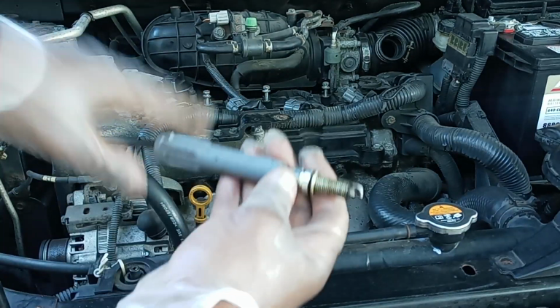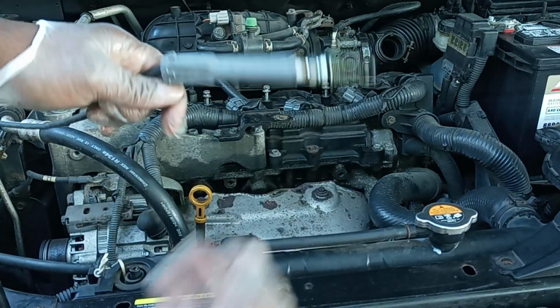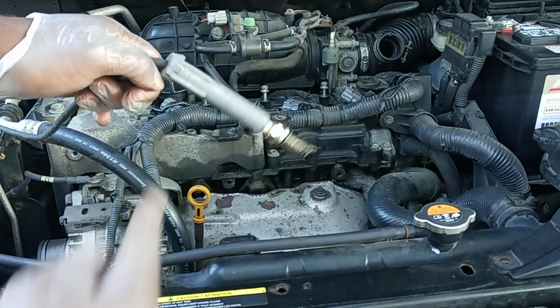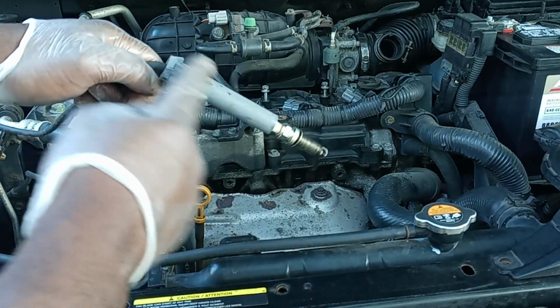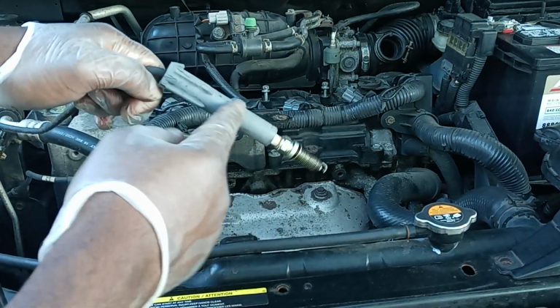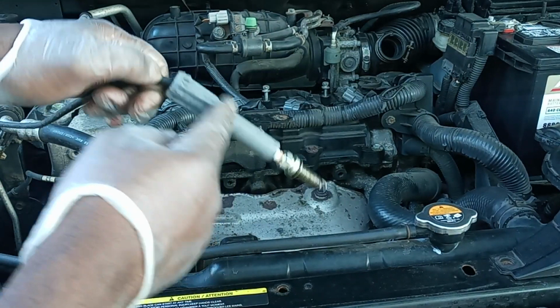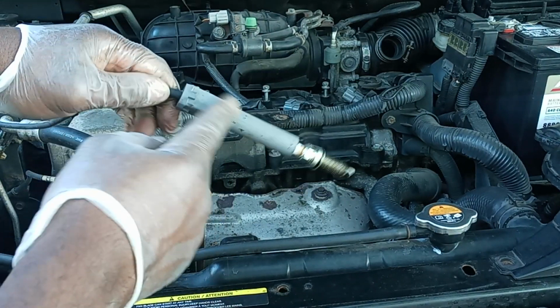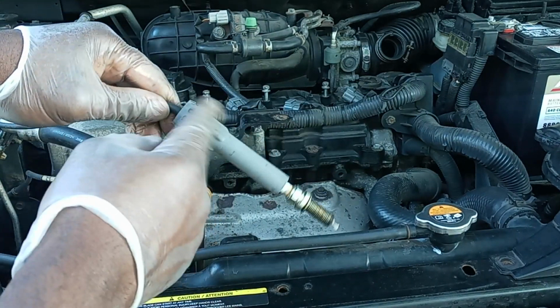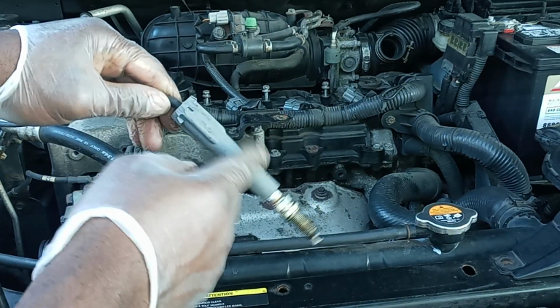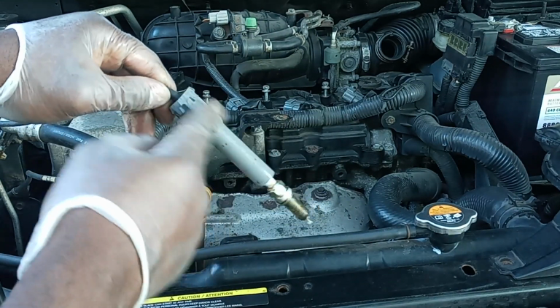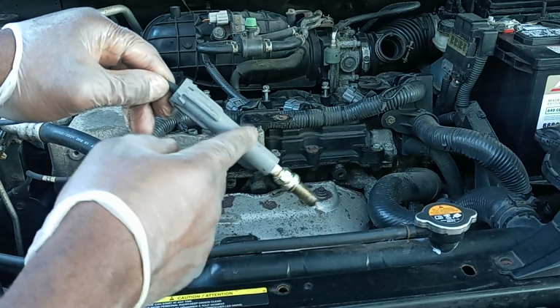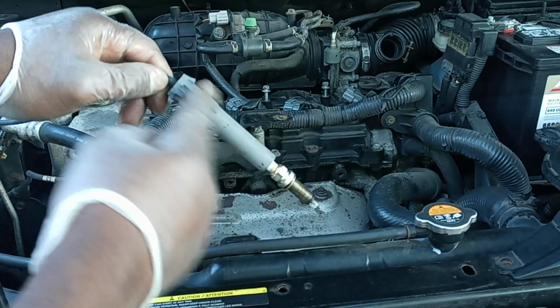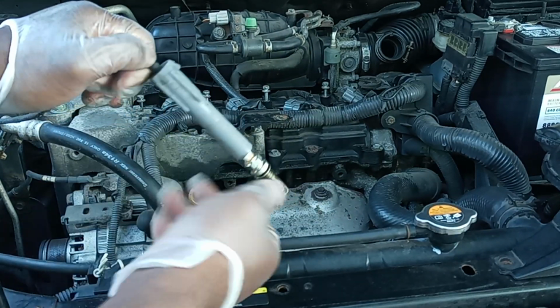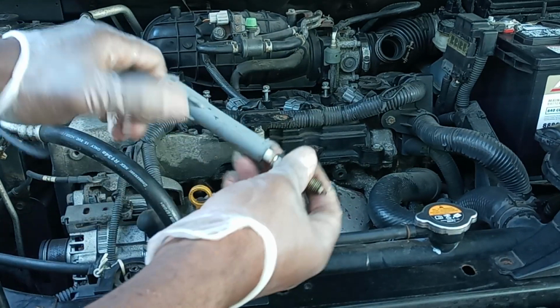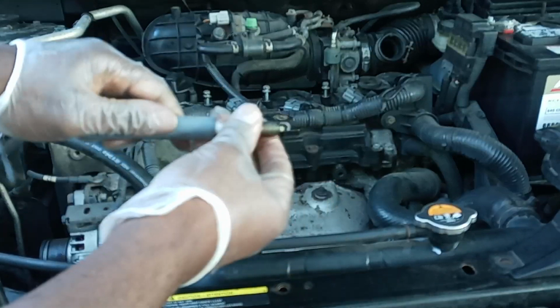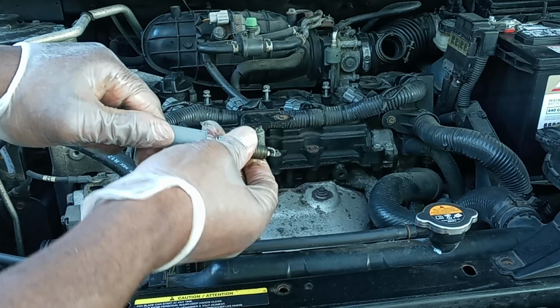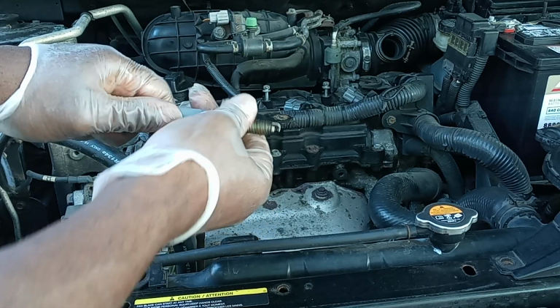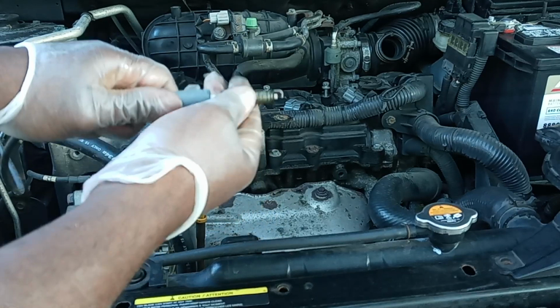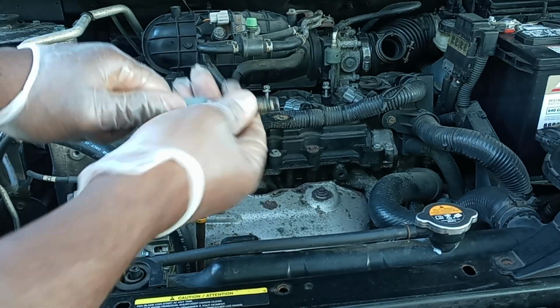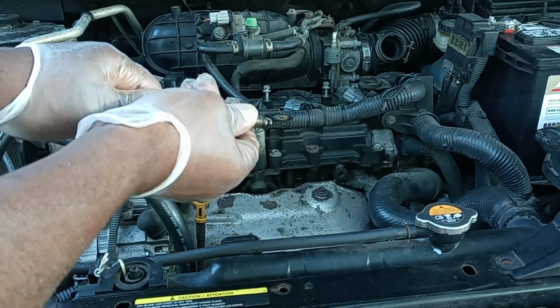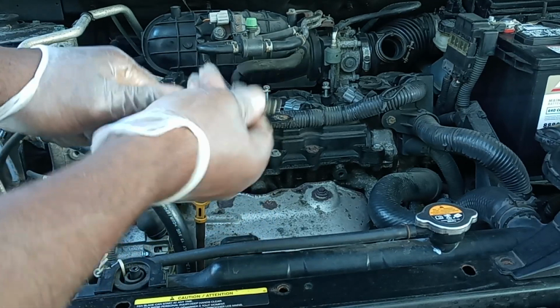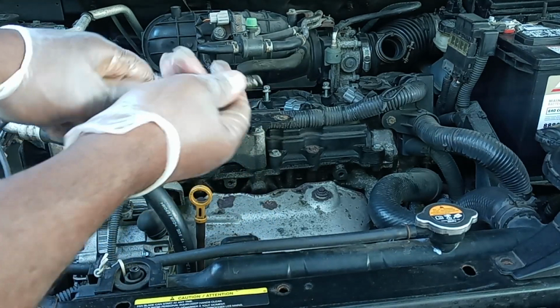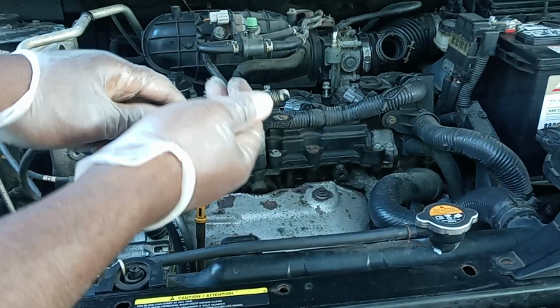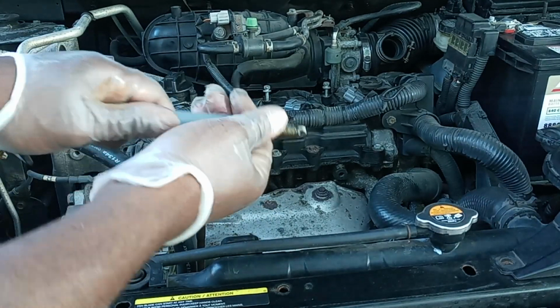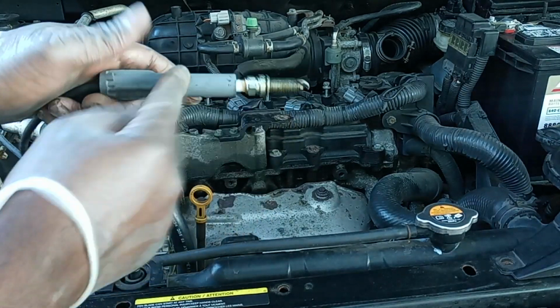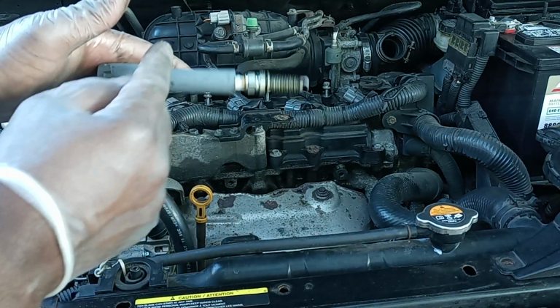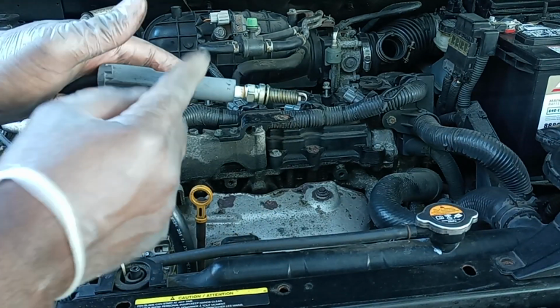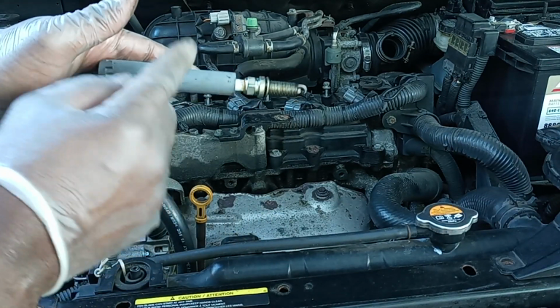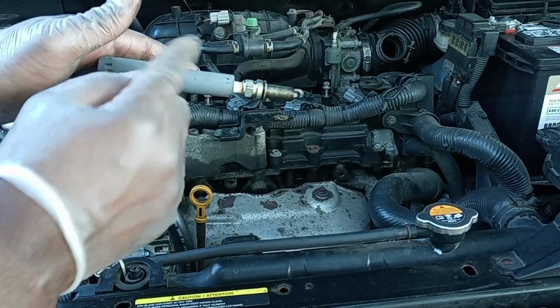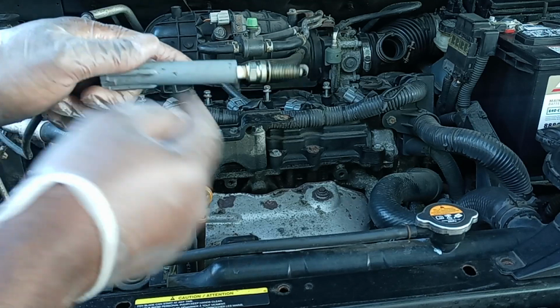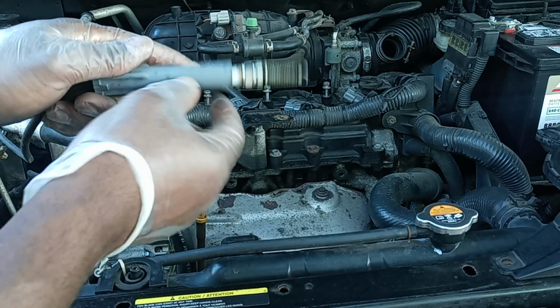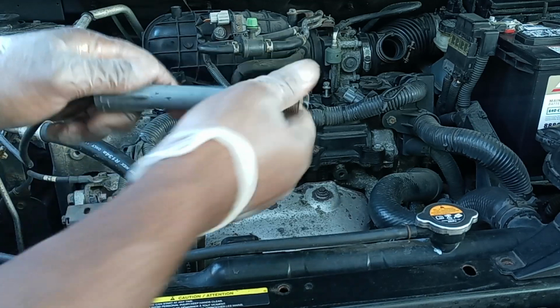You want to use a special plug wire tool to remove the spark plug — it makes it much easier. This is the tool I prefer to use.